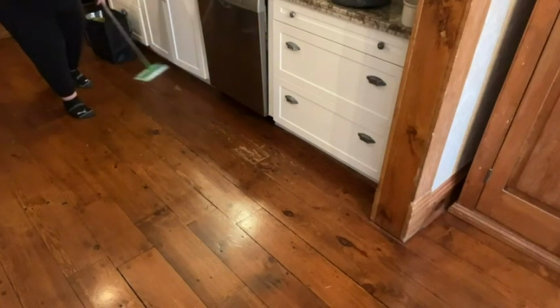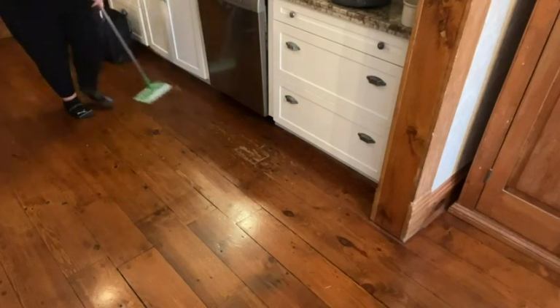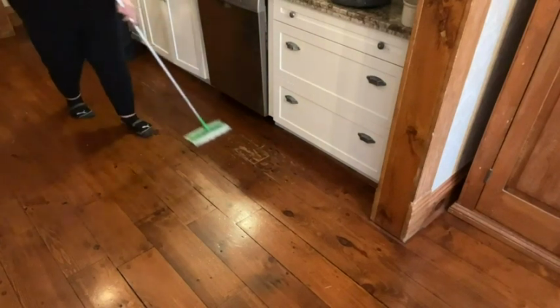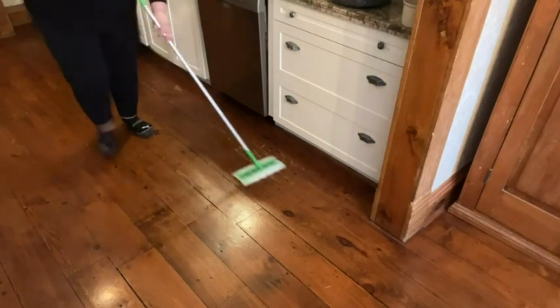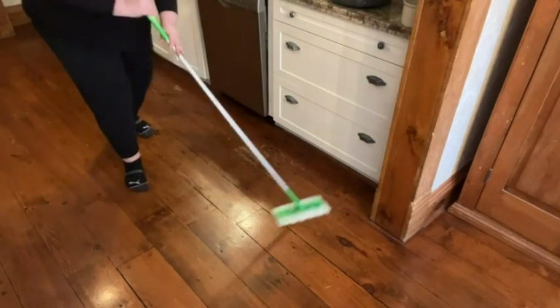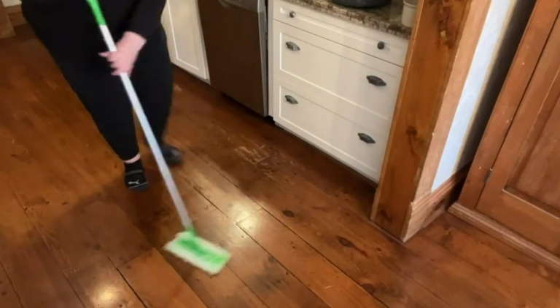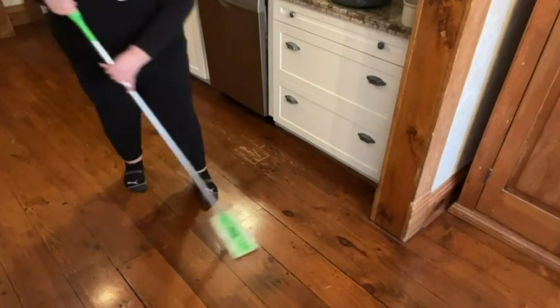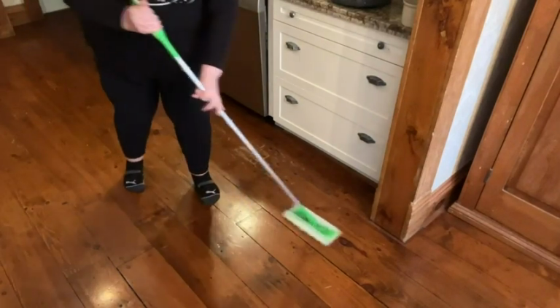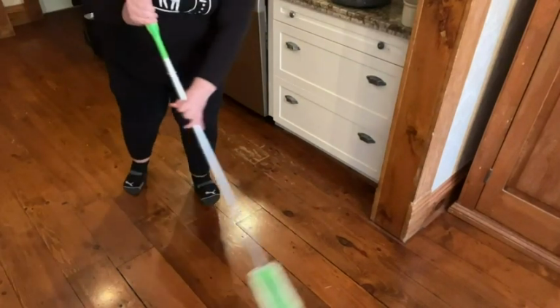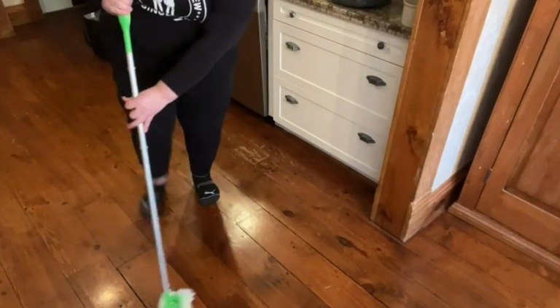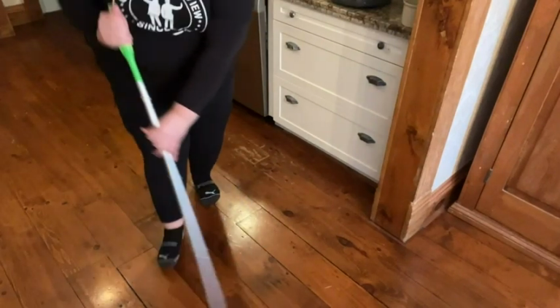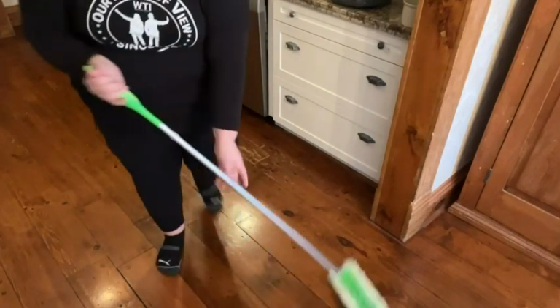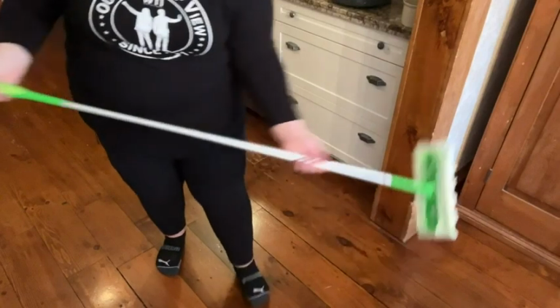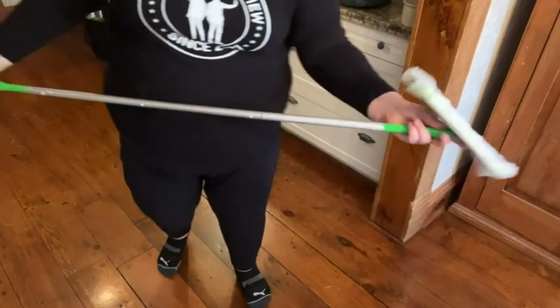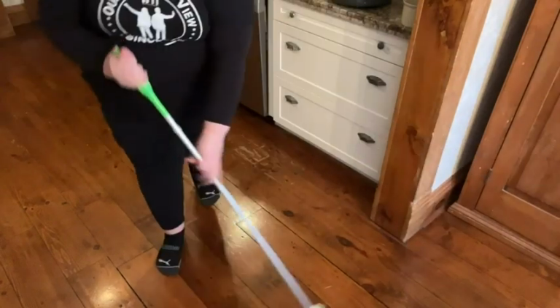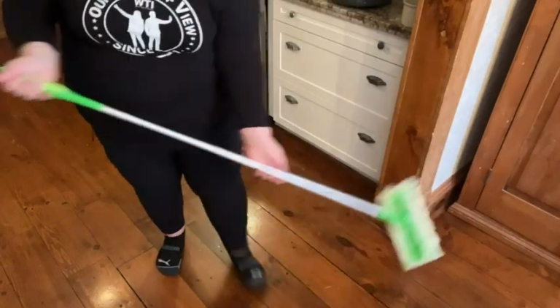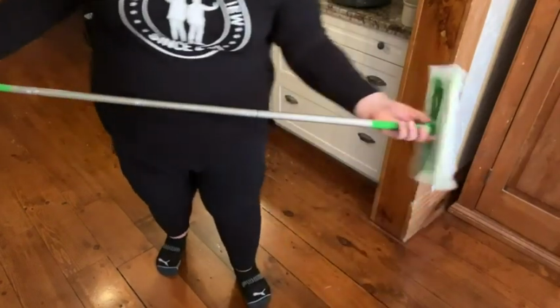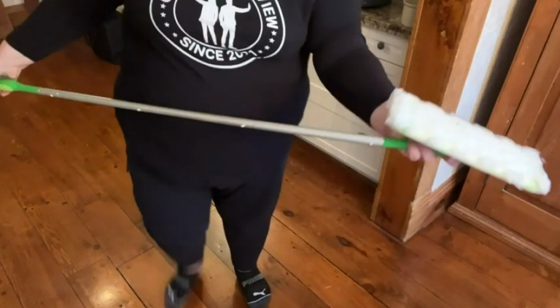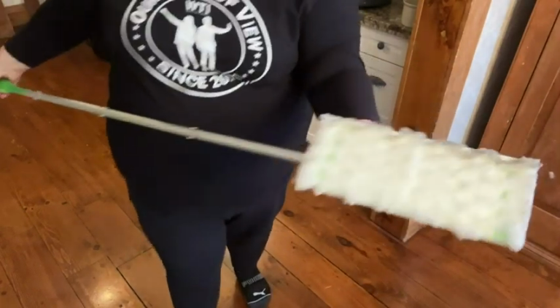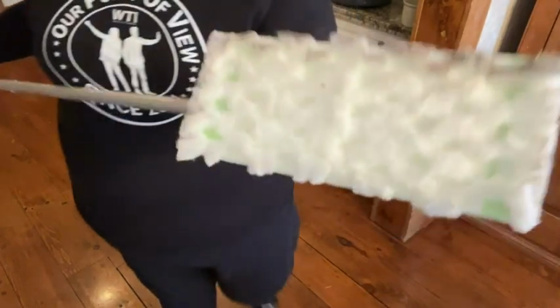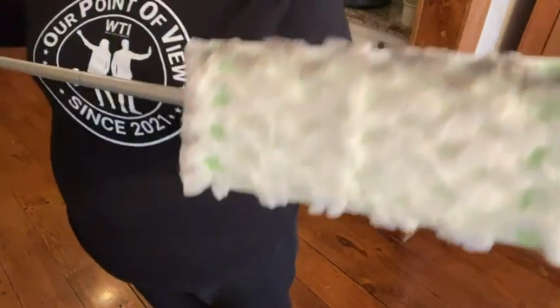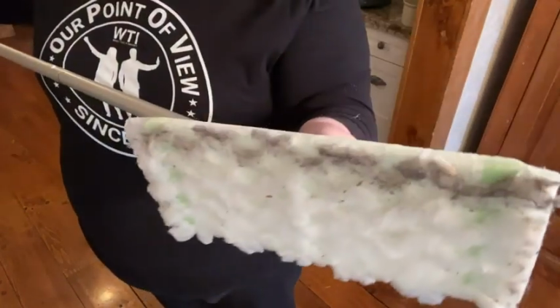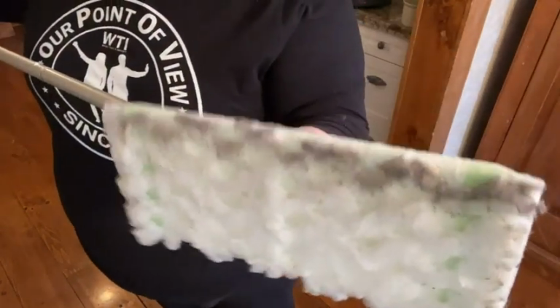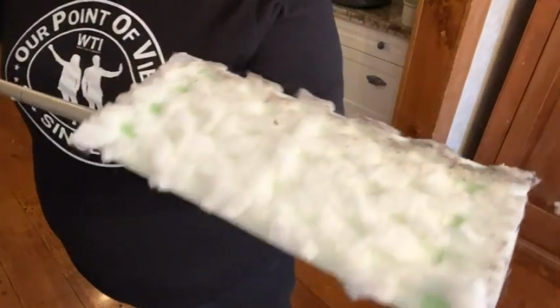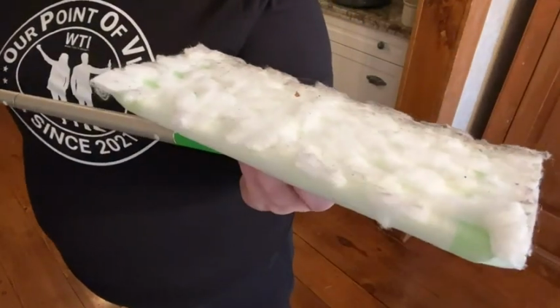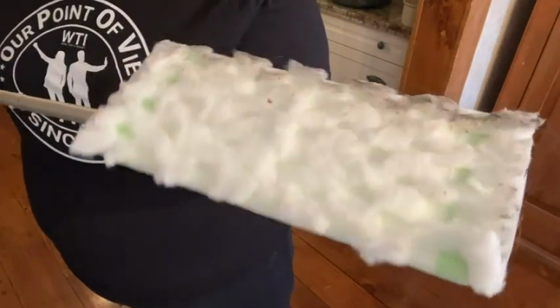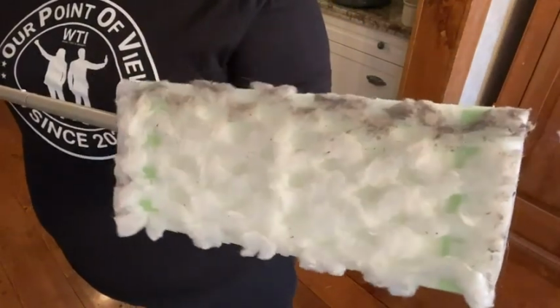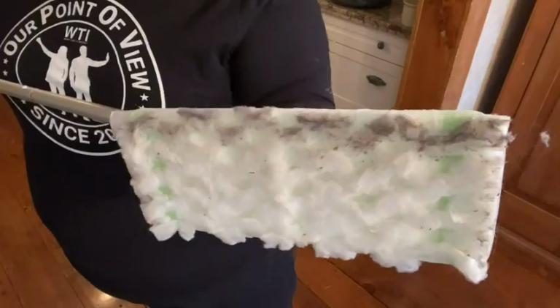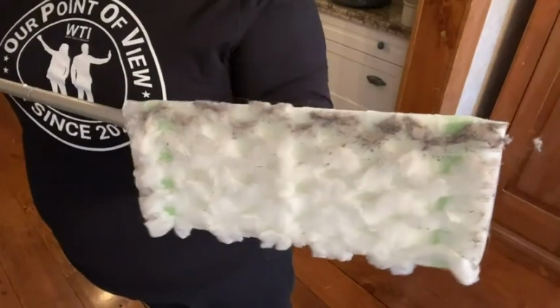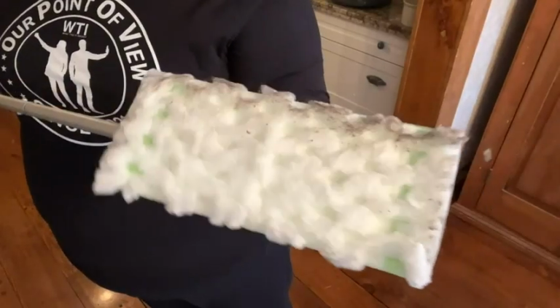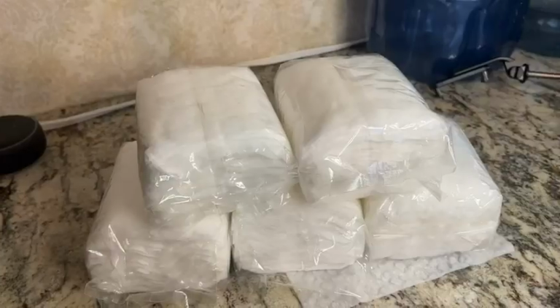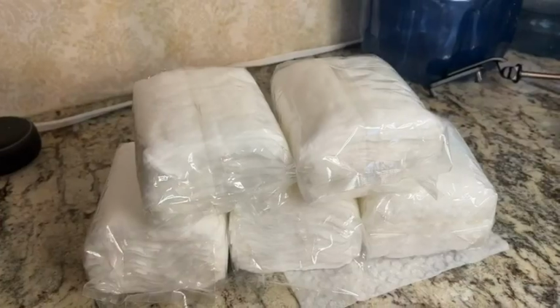You would use the heavy-duty cloths the same way you would use any other standard cloth. Would you look at how much dust this thing collects — and I just swept yesterday! Yikes.